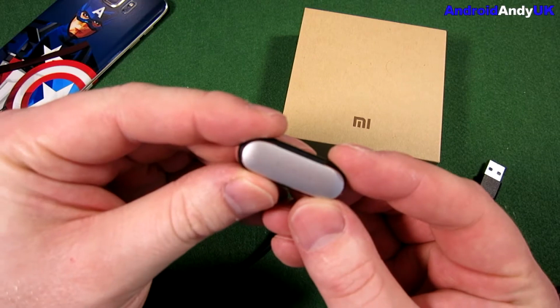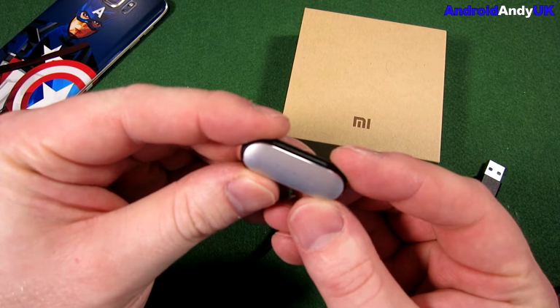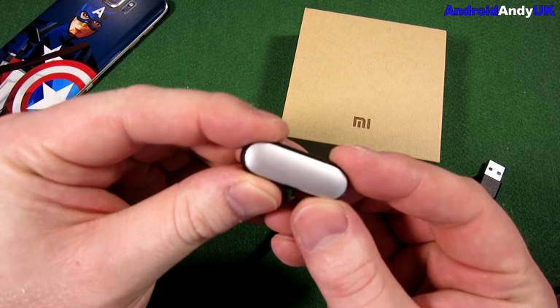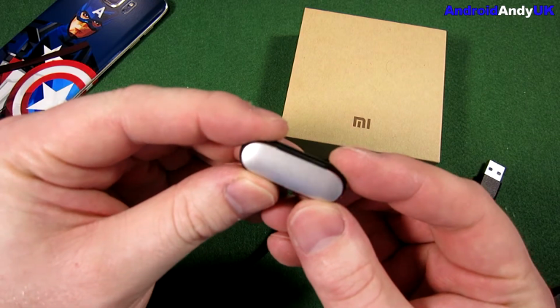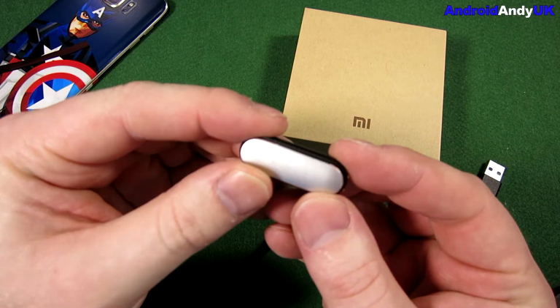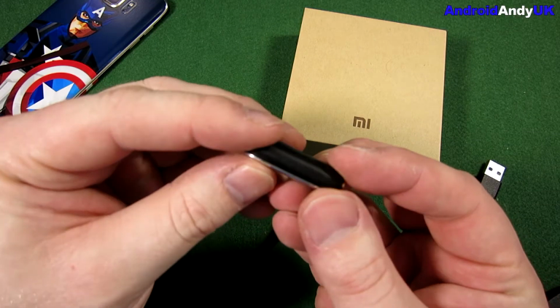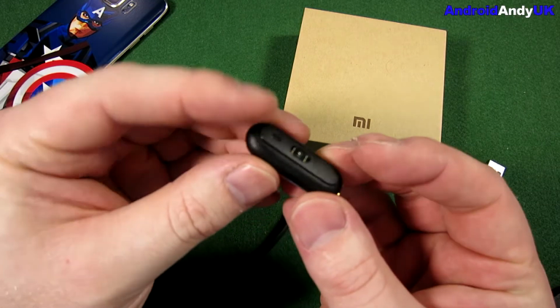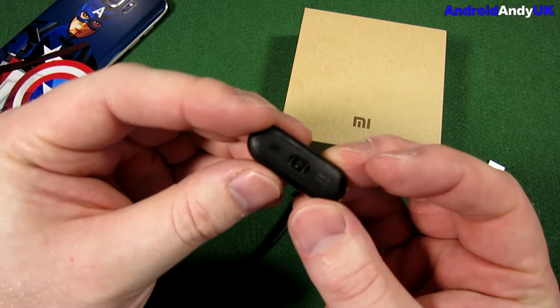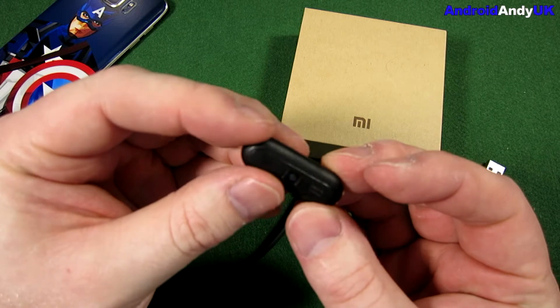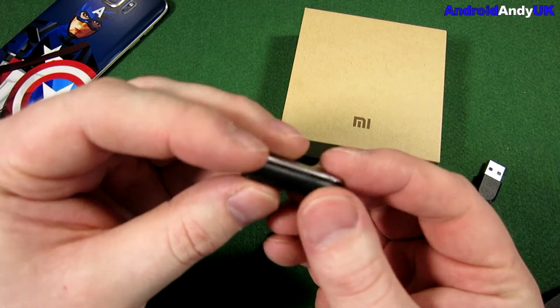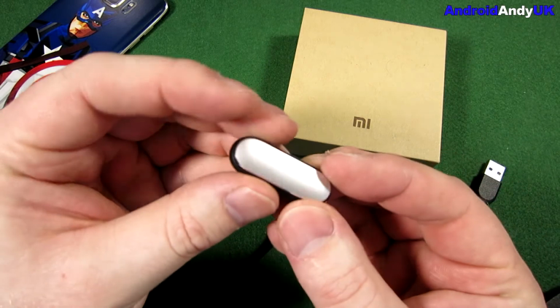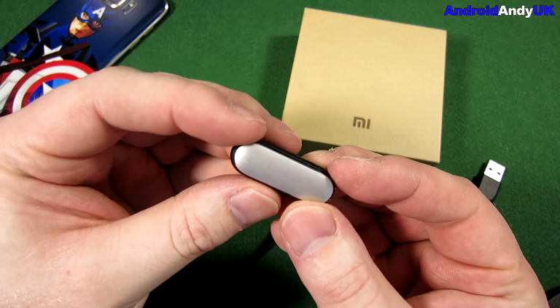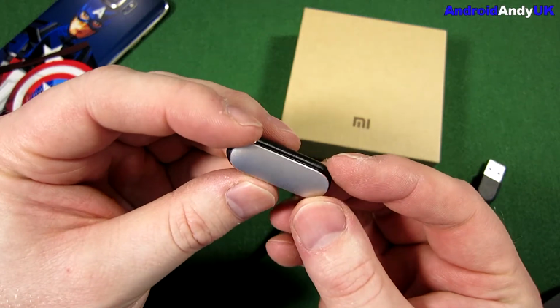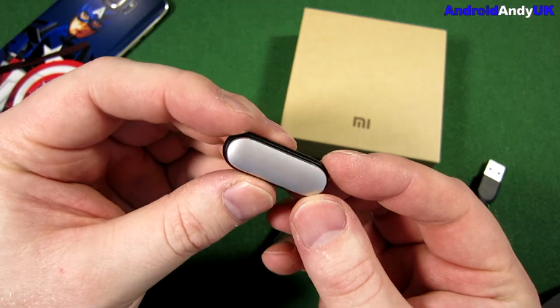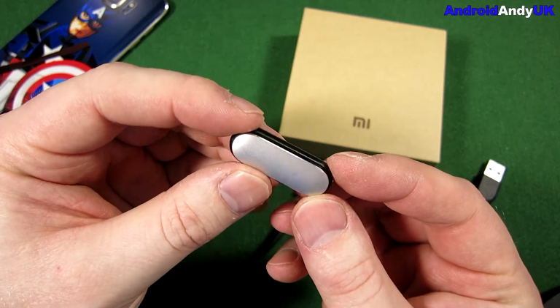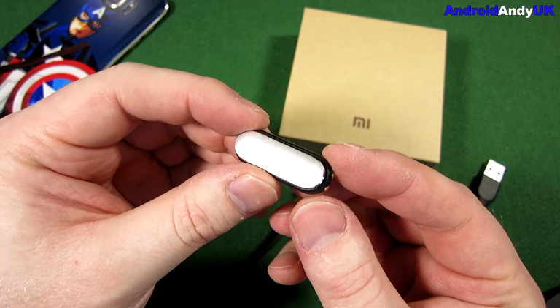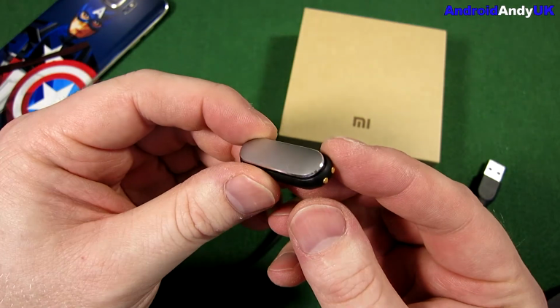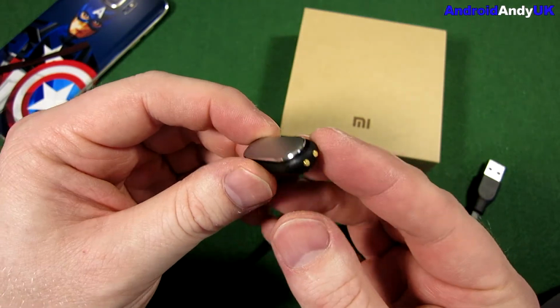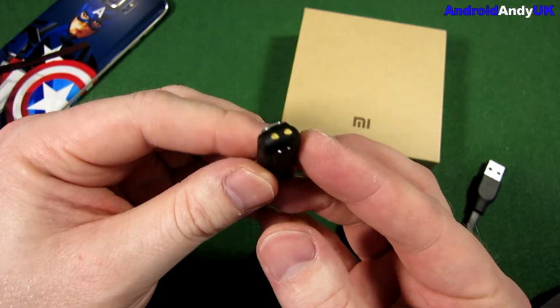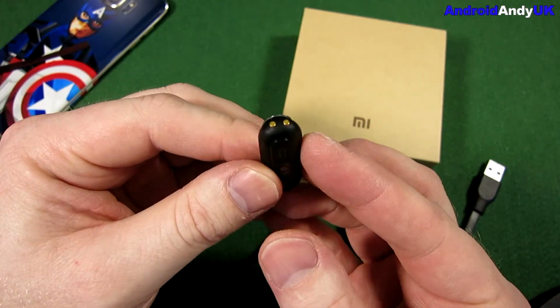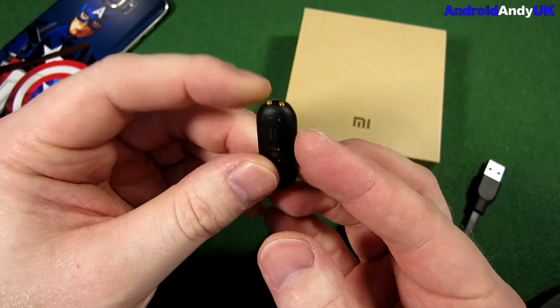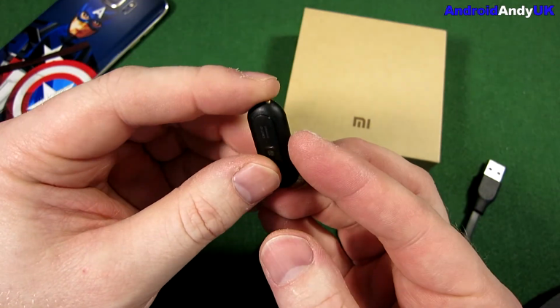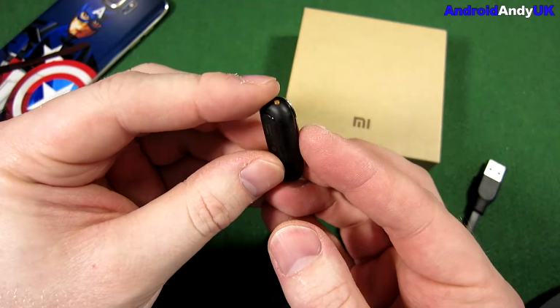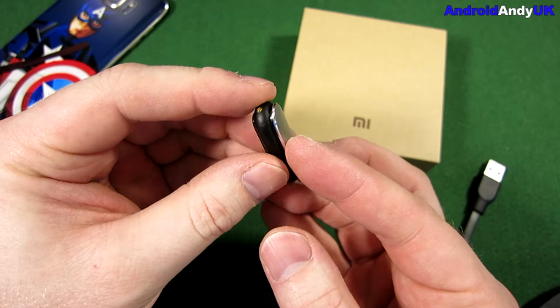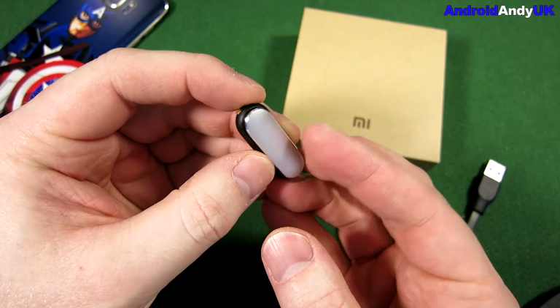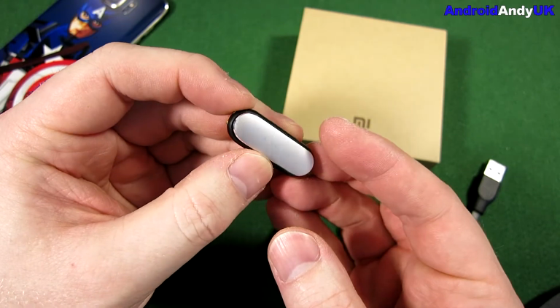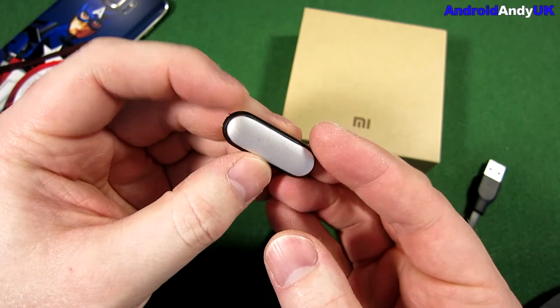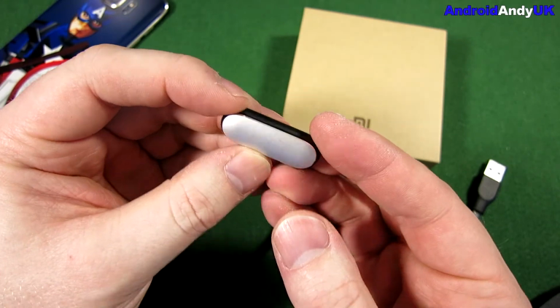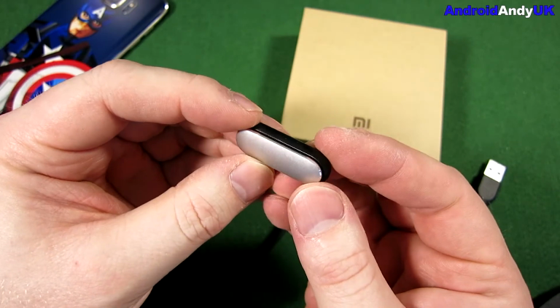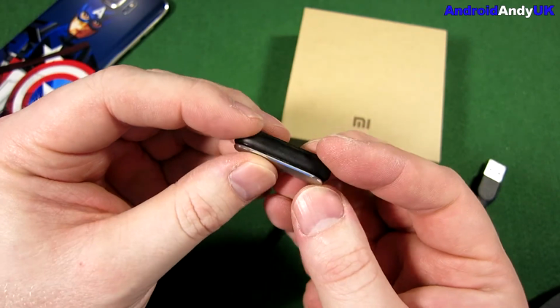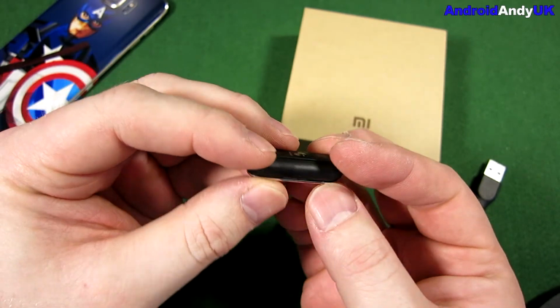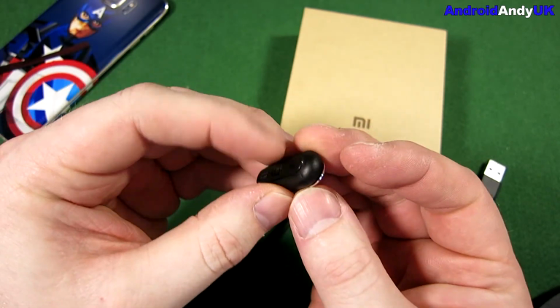Hi guys, Andy here. You may have seen my unboxing of the Xiaomi Mi Band 1S. Well, I've been using it for two or three weeks now, so I thought I'd give you some thoughts.